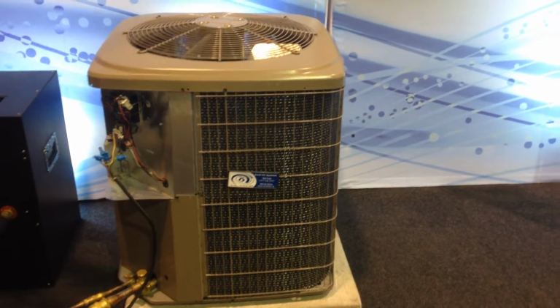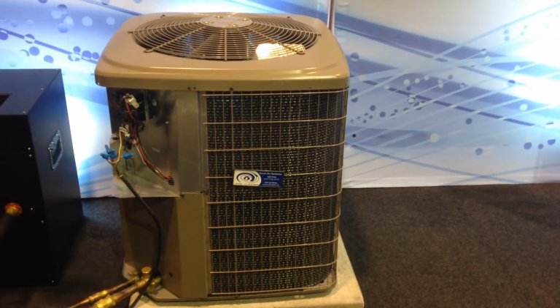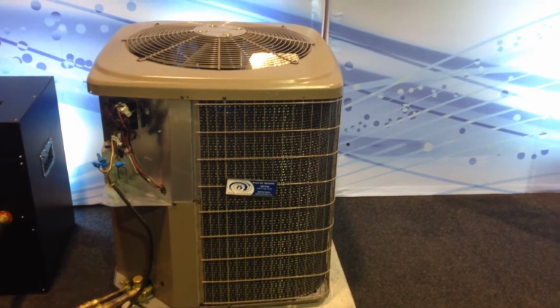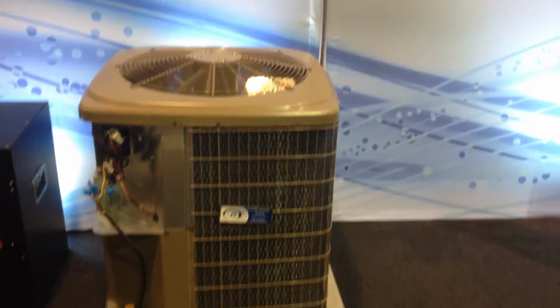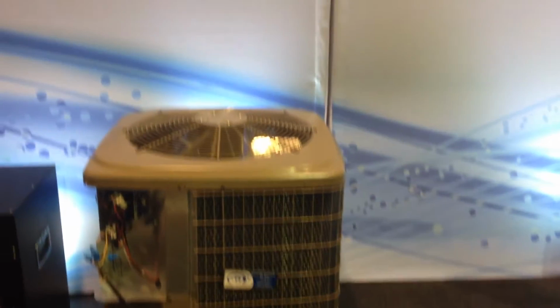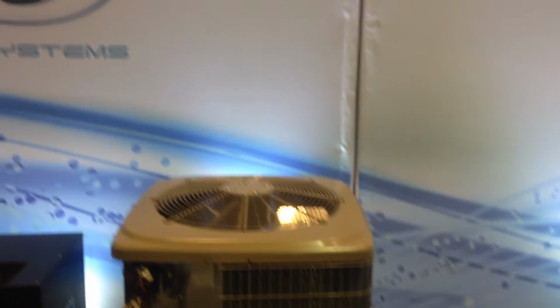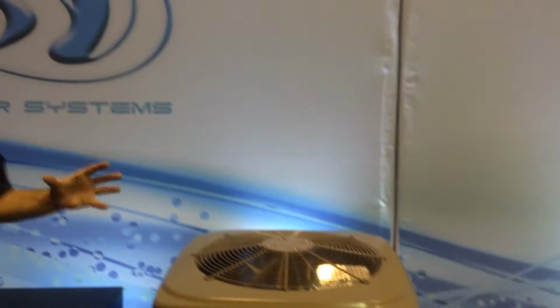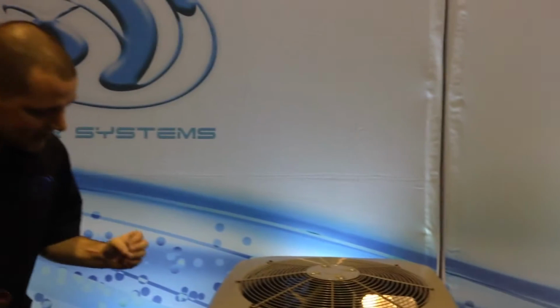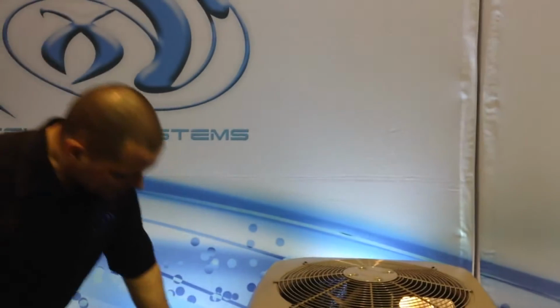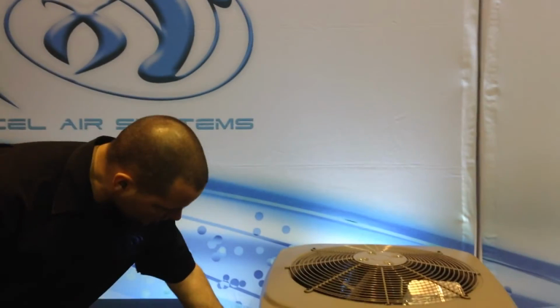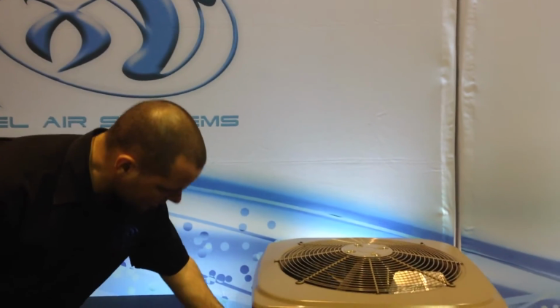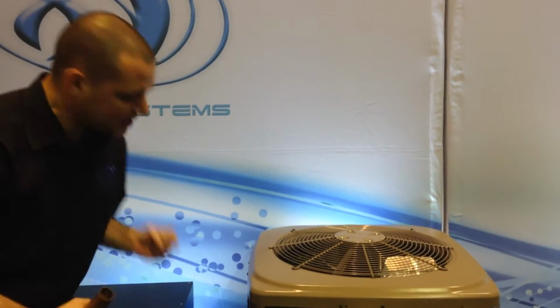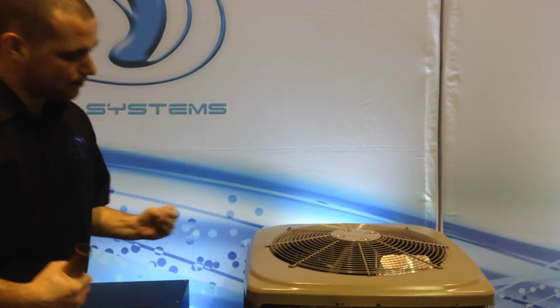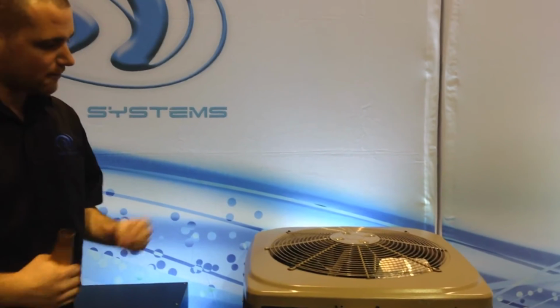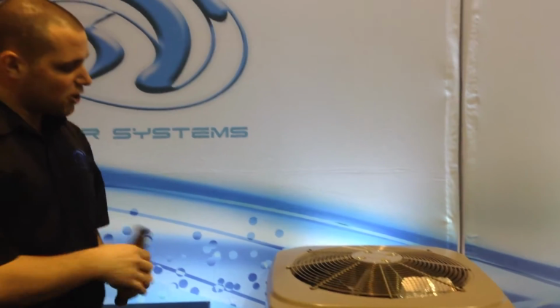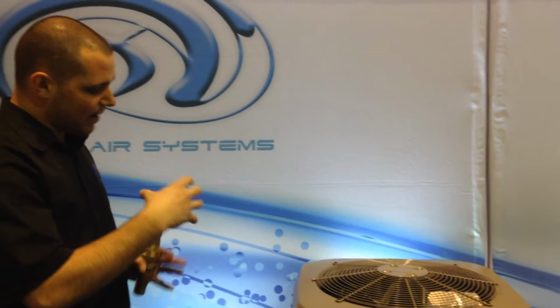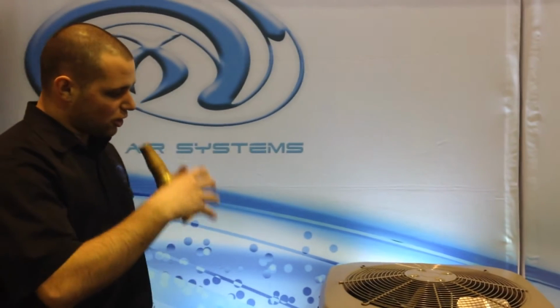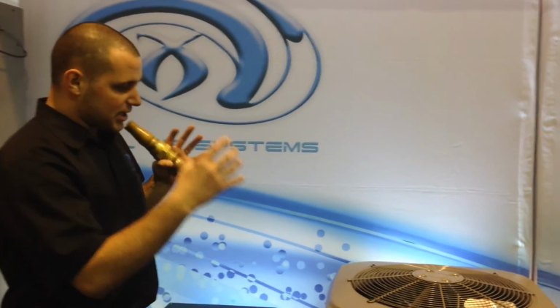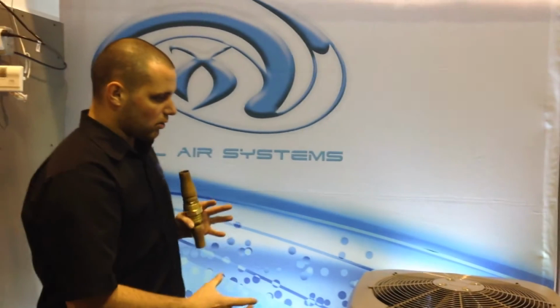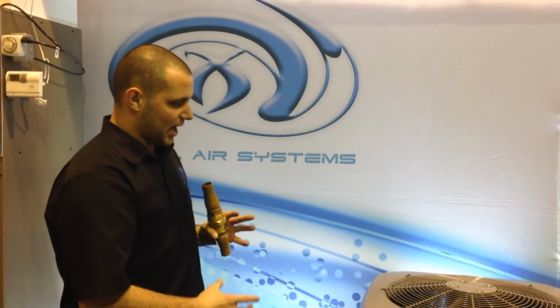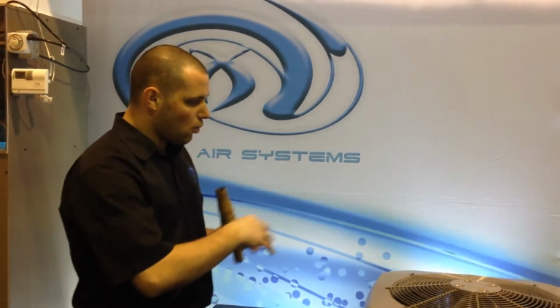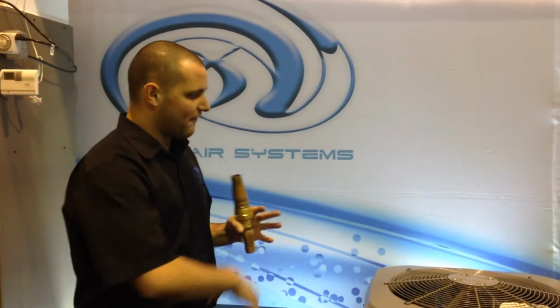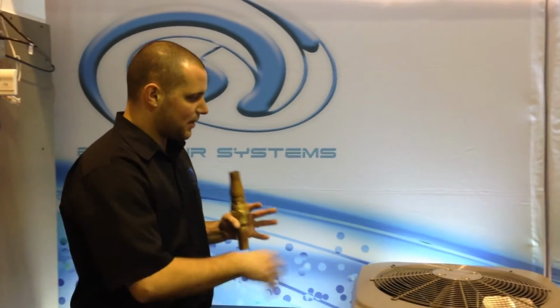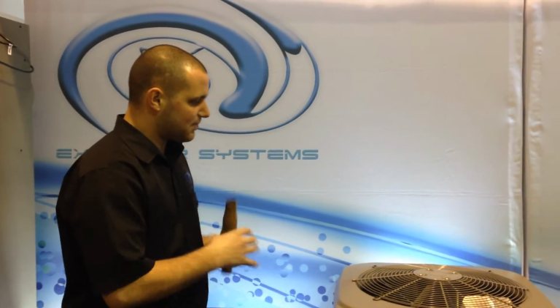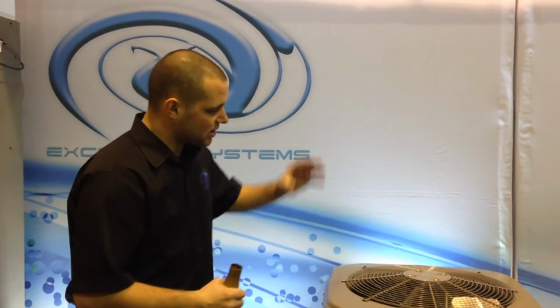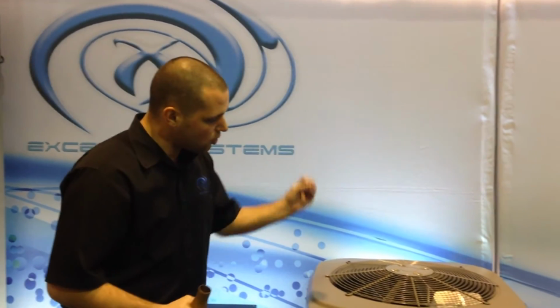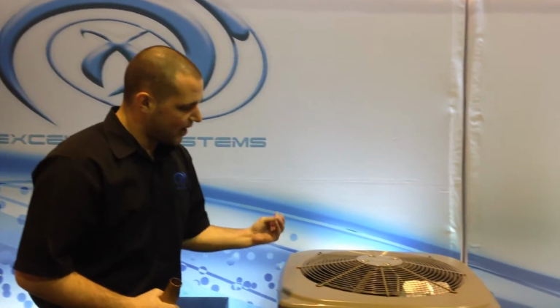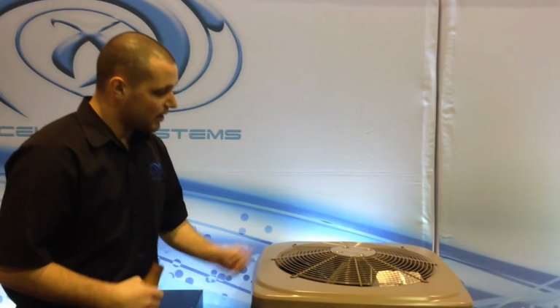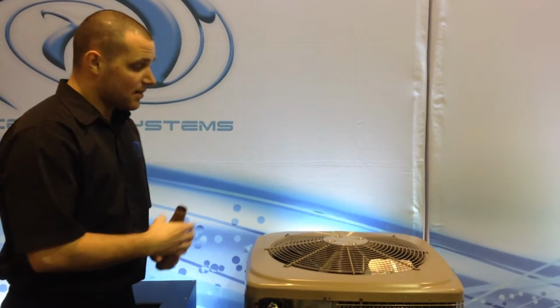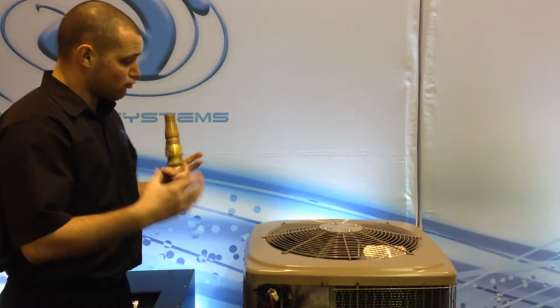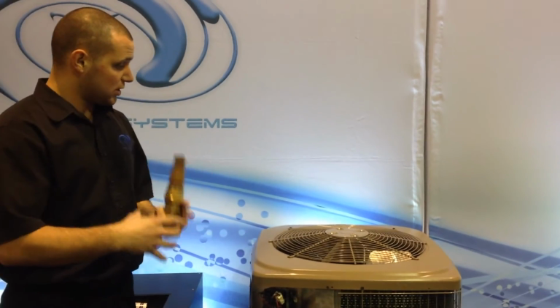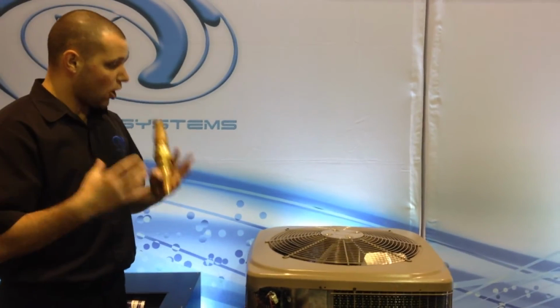You have to slow that fan down. The way we slow the fan down is this module right here. It's based on temperature, so when the temperature is lower outside you don't want that fan spinning at high speed. So it slows the fan down, sometimes right to a stop.